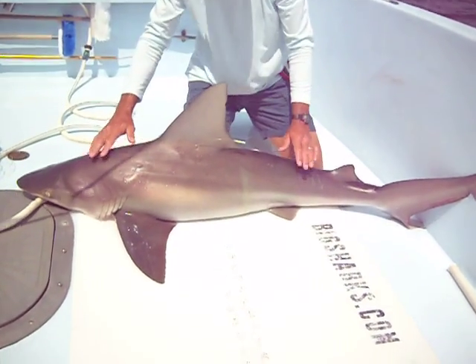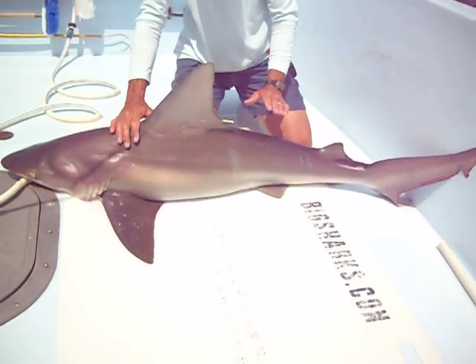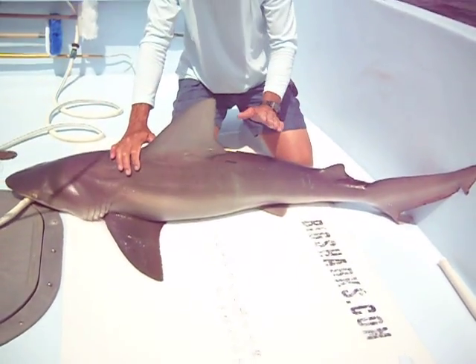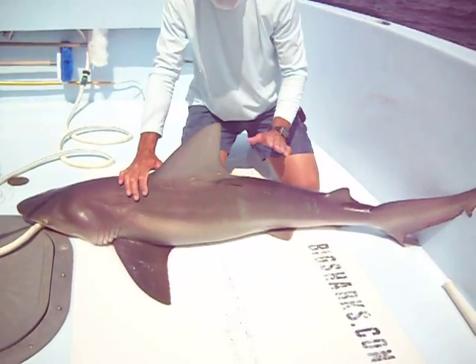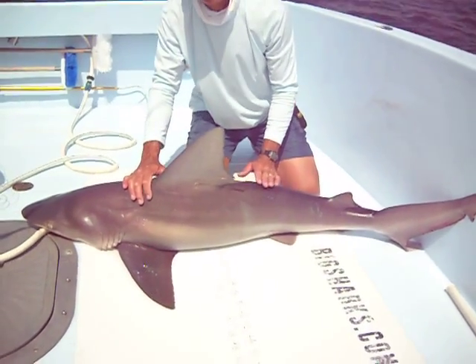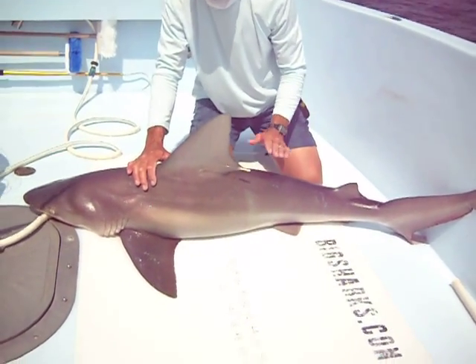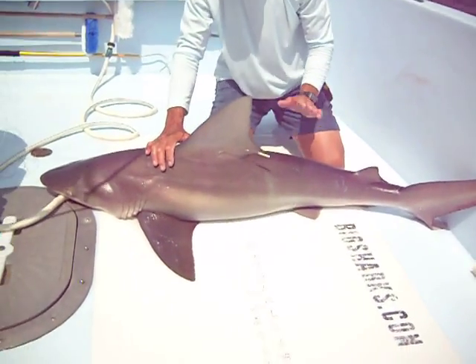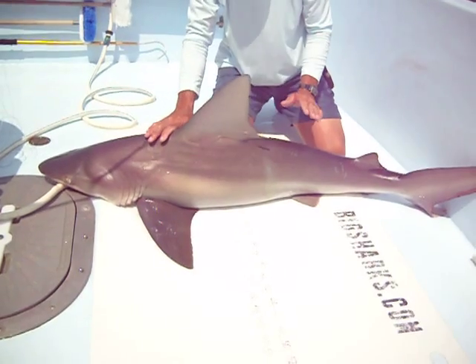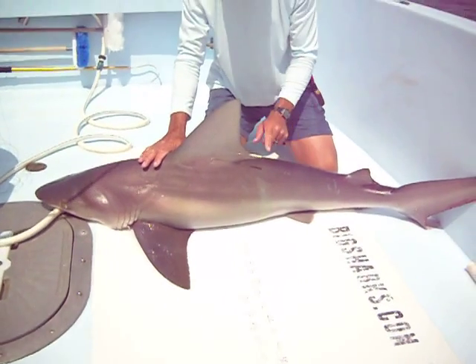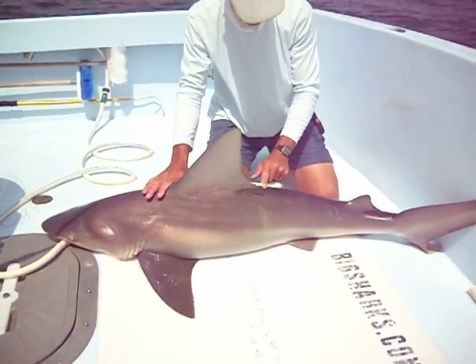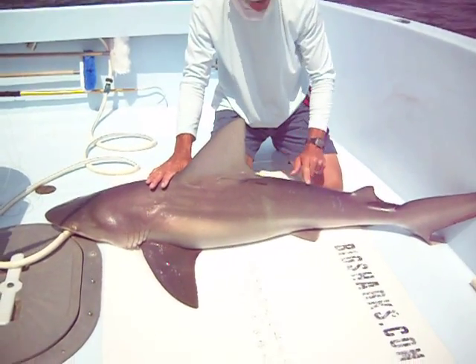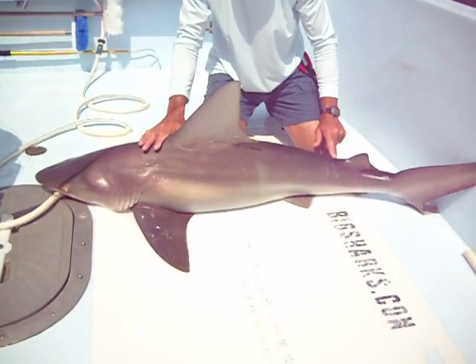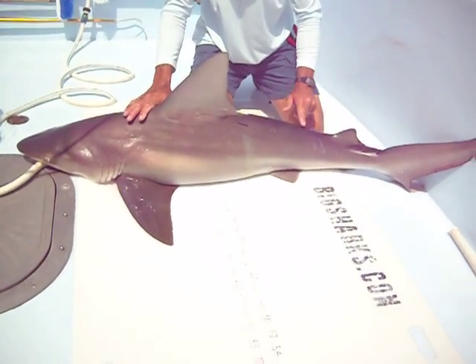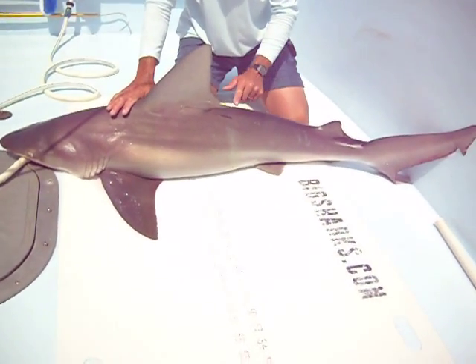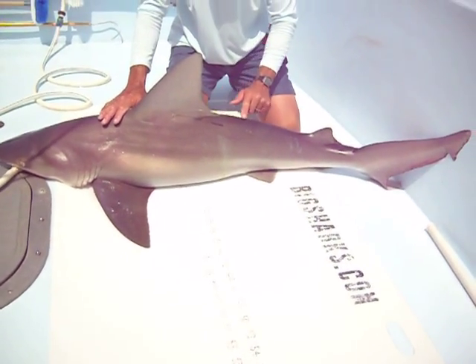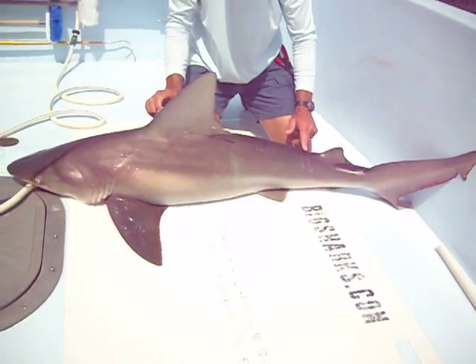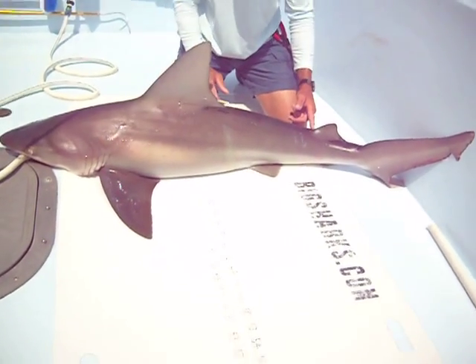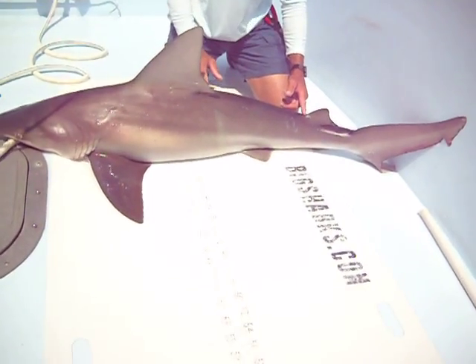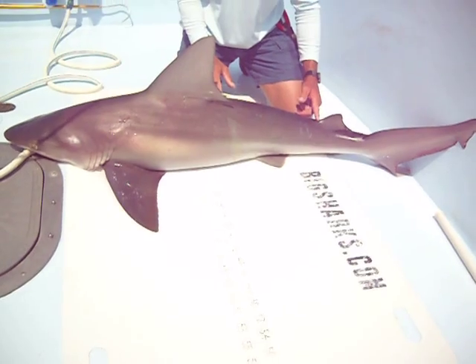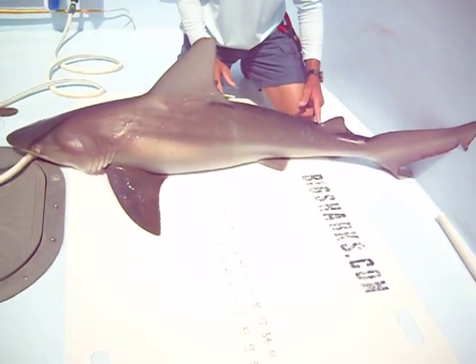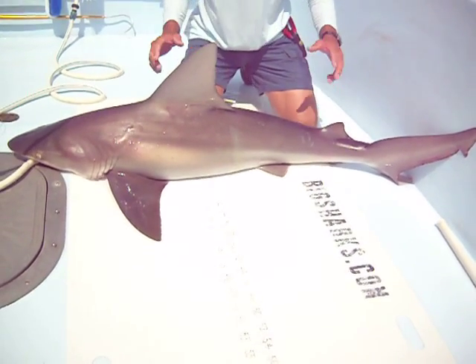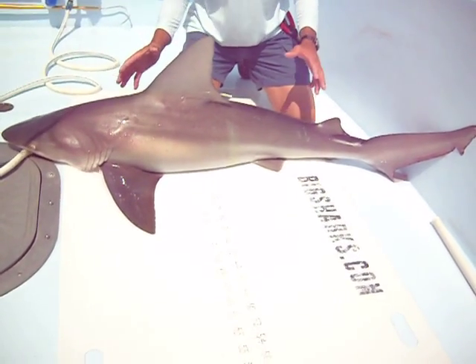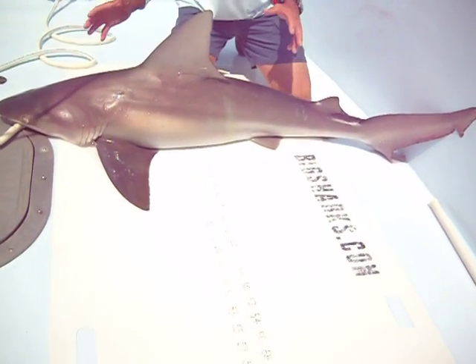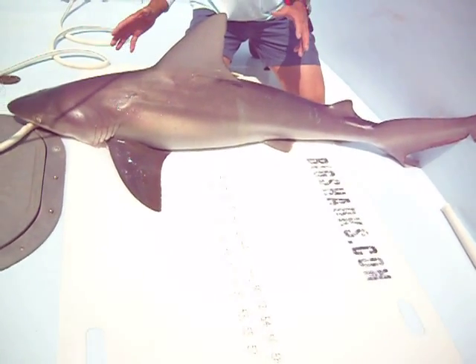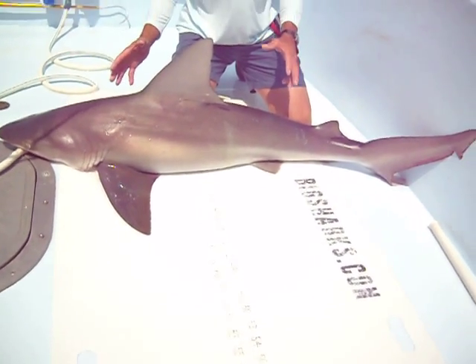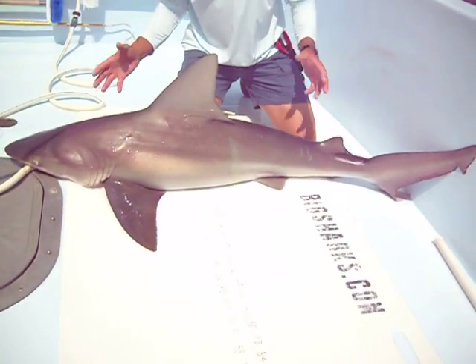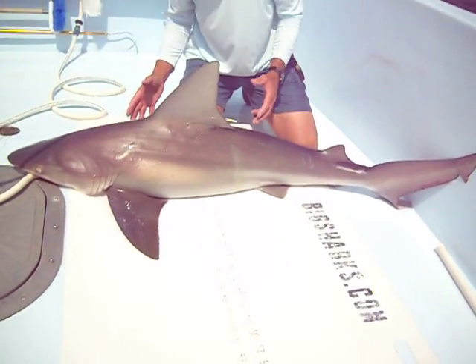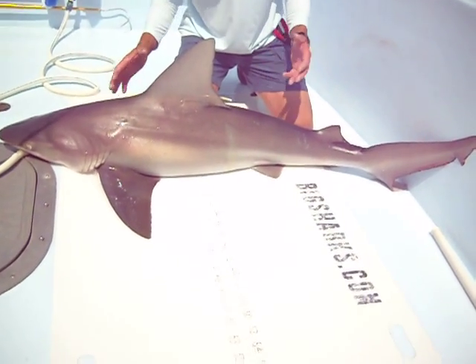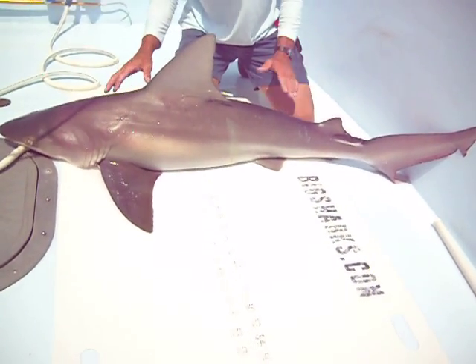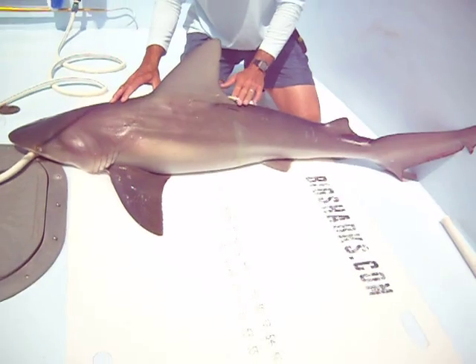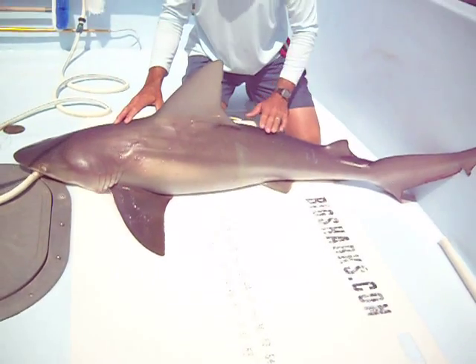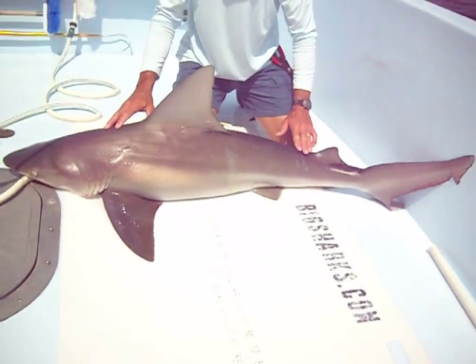Also, like the dusky shark, it is a ridgeback shark, which means it does have the intradorsal ridge between the two dorsal fins. That's one way to distinguish it from a blacktip shark or a spinner shark, which would not have this ridge.